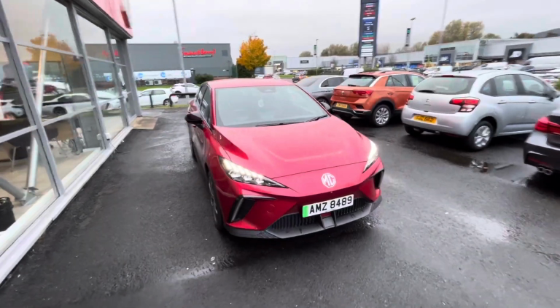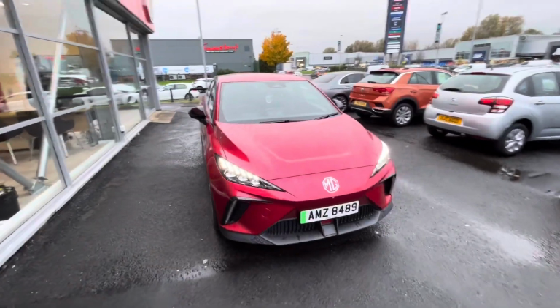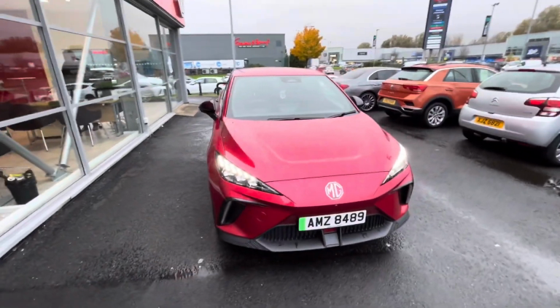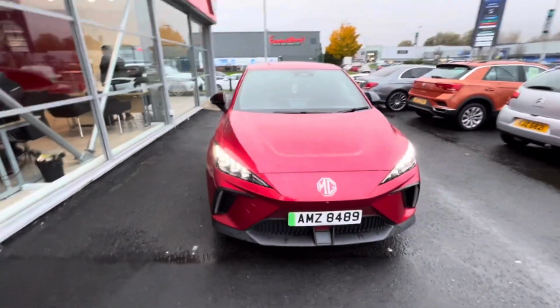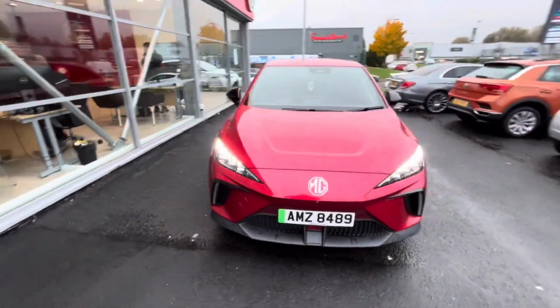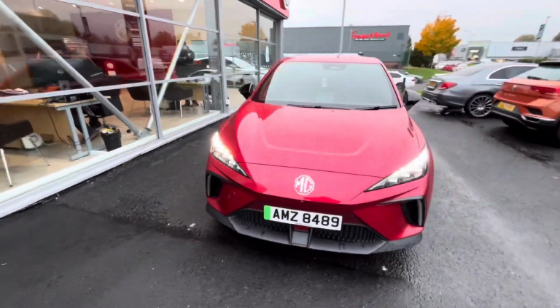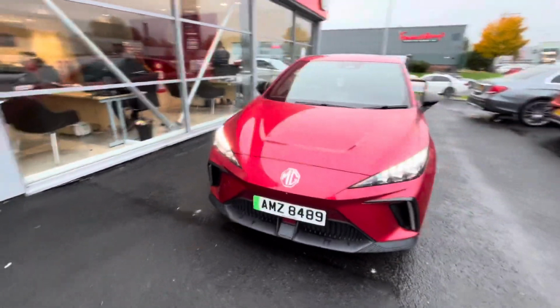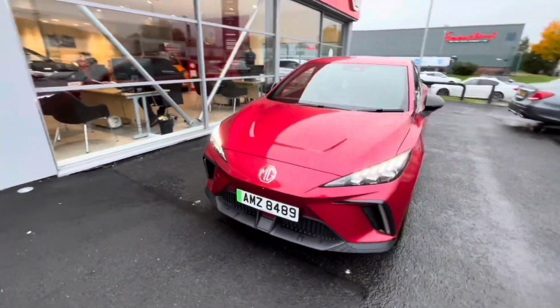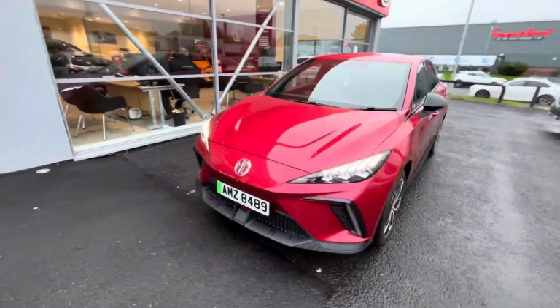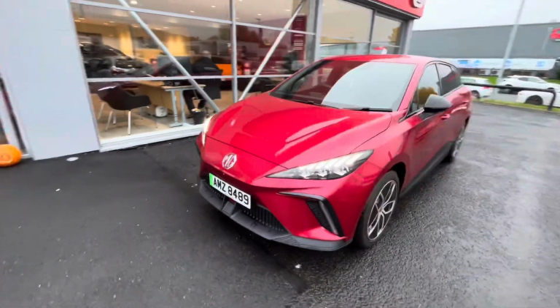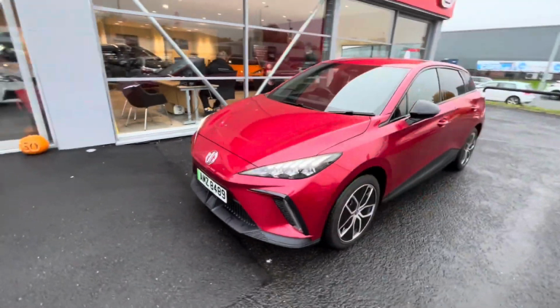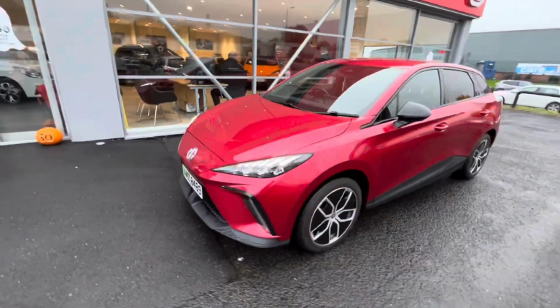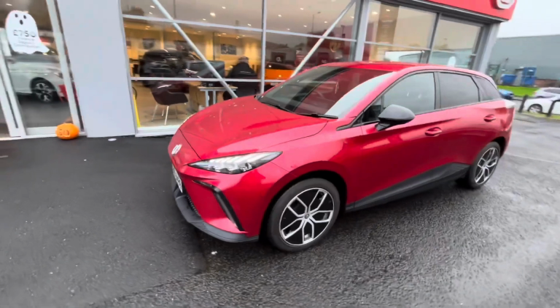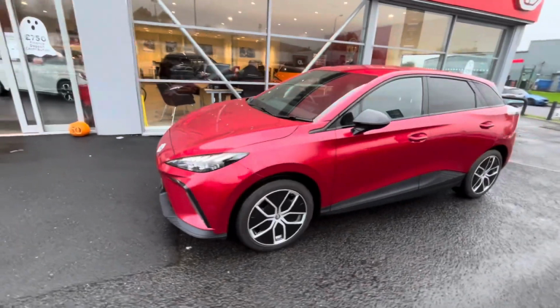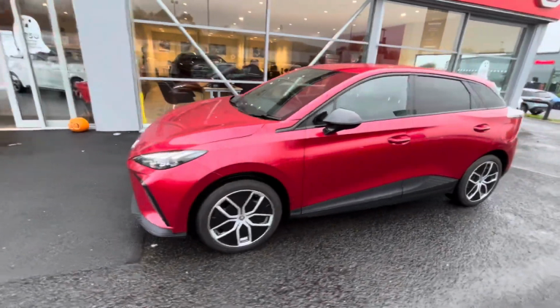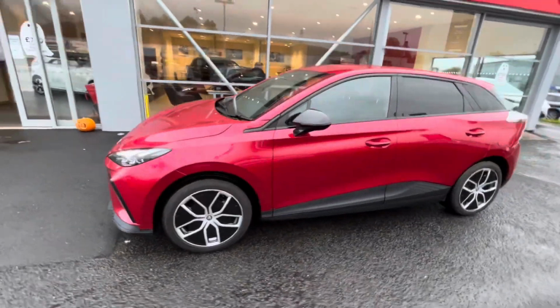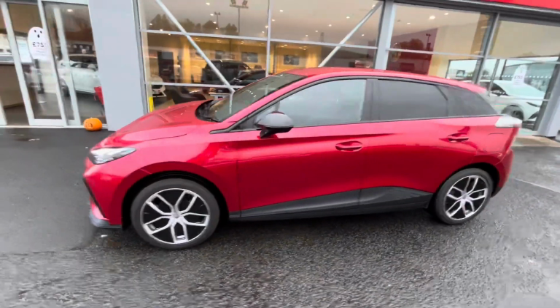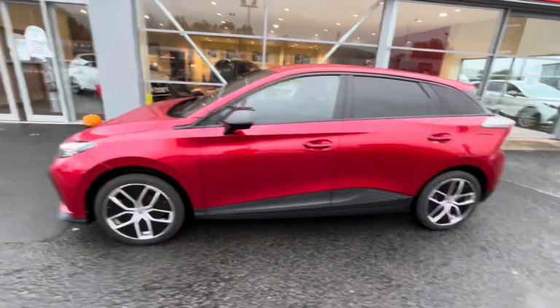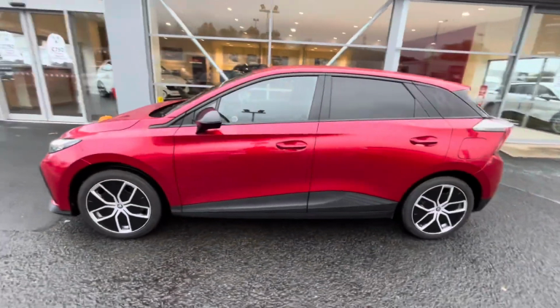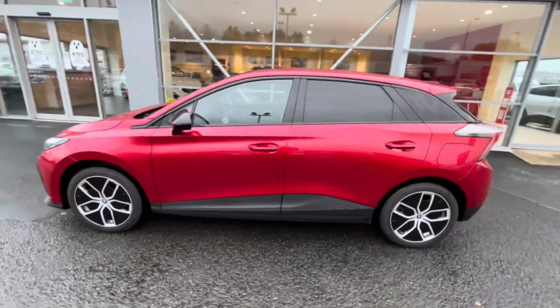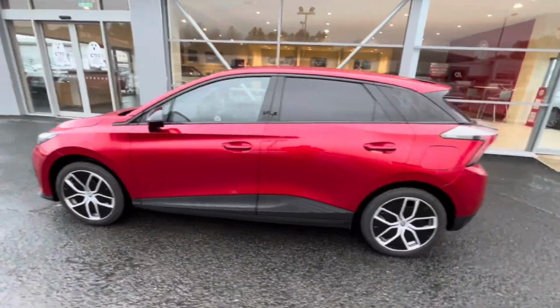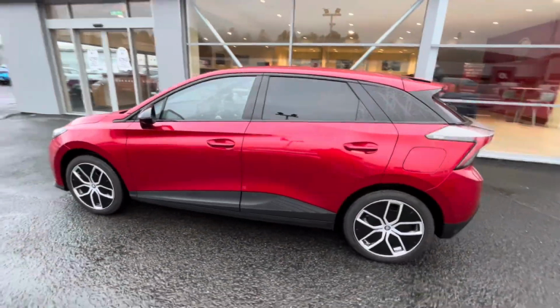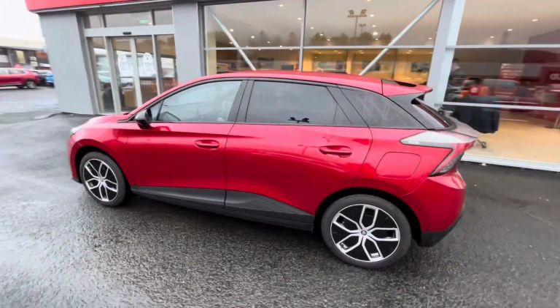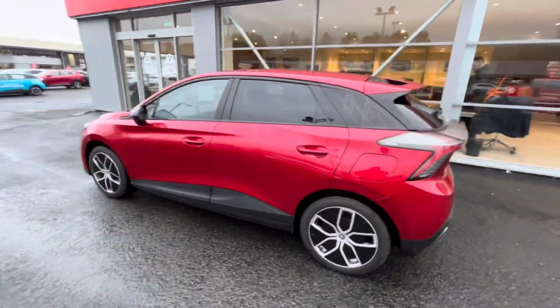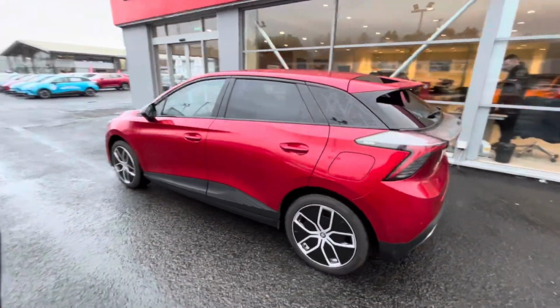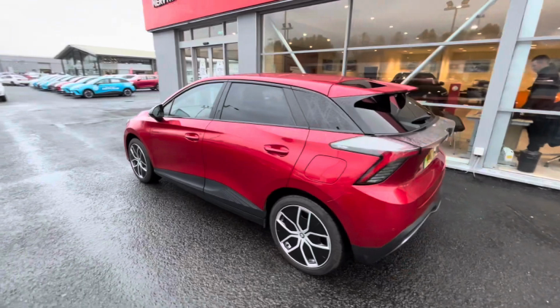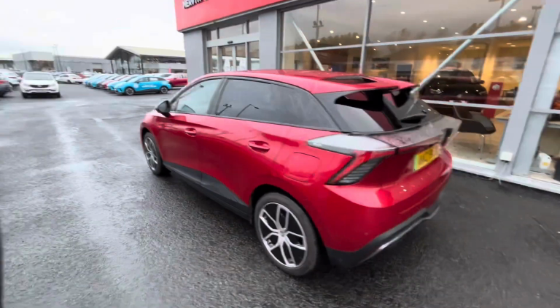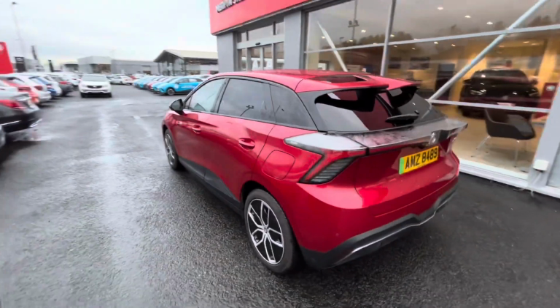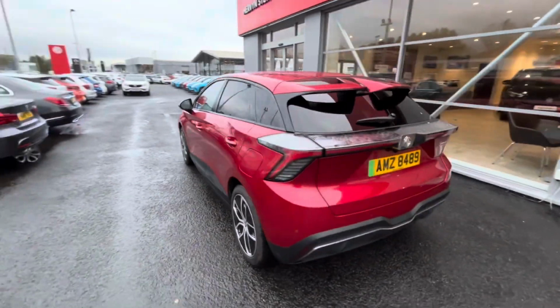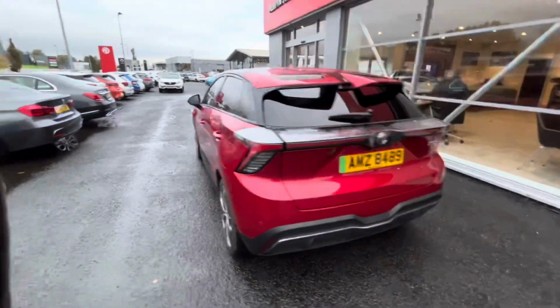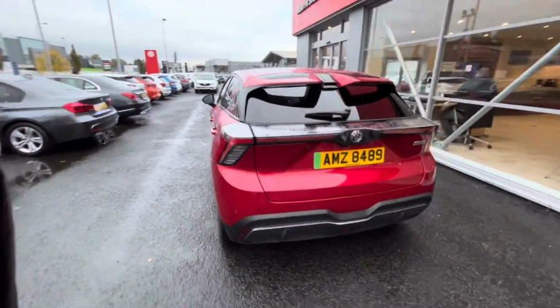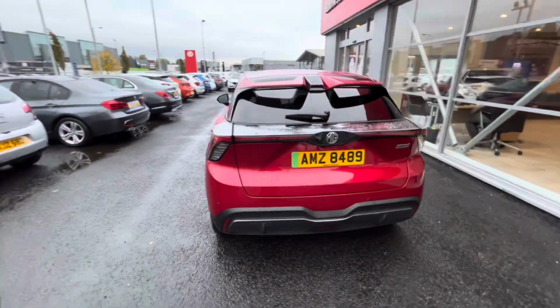Here we have for sale a June 2023 MG4 — it's the 150 kilowatt Trophy Long Range, finished in a dynamic red metallic paint.